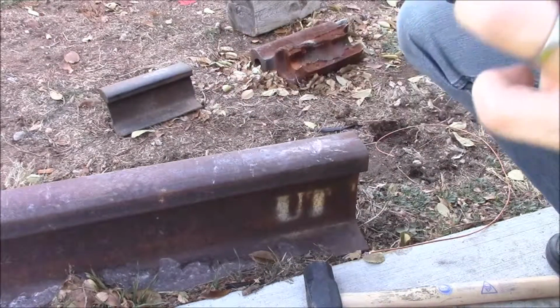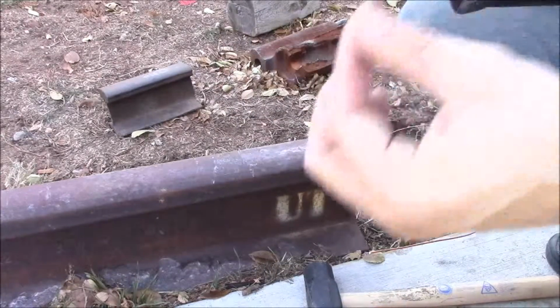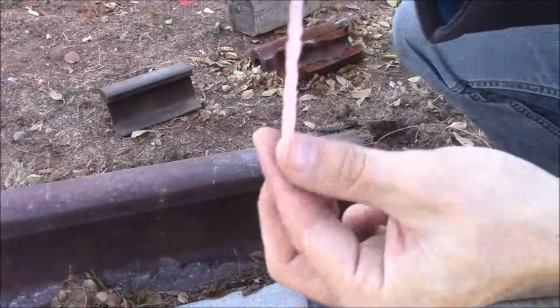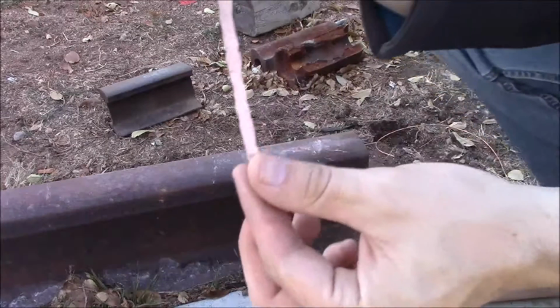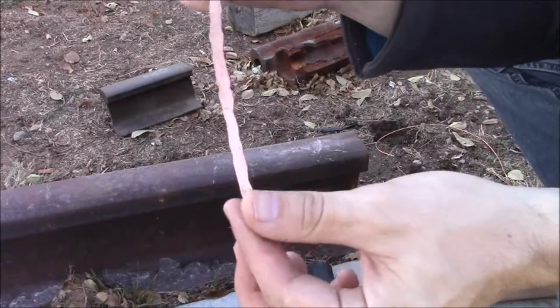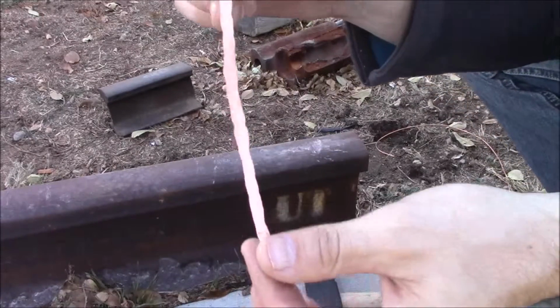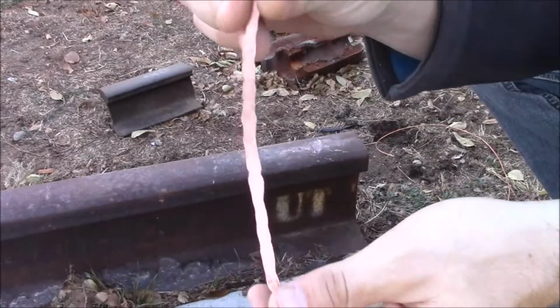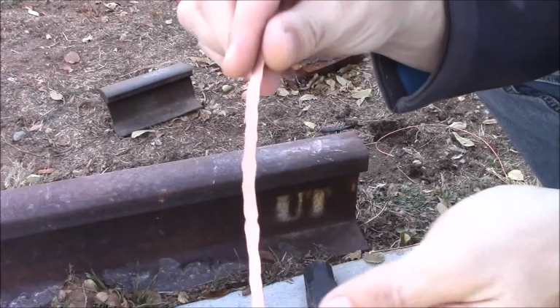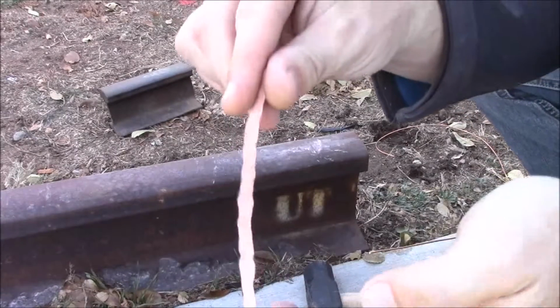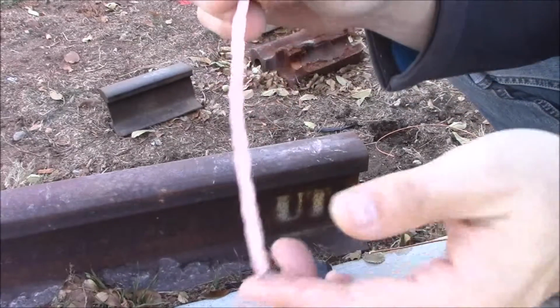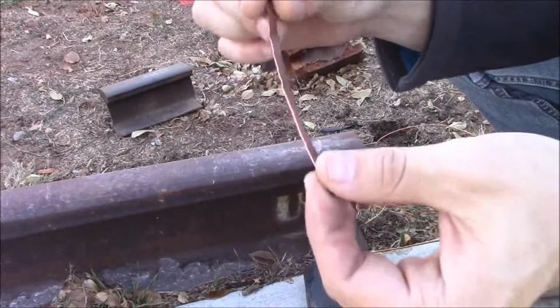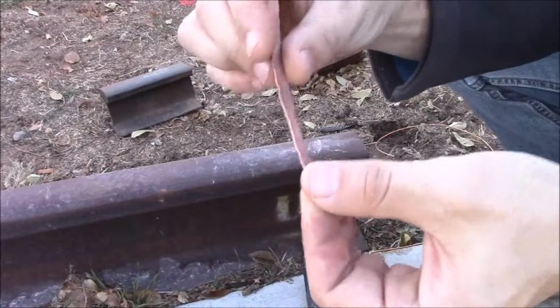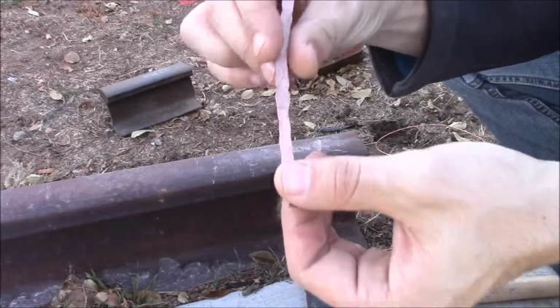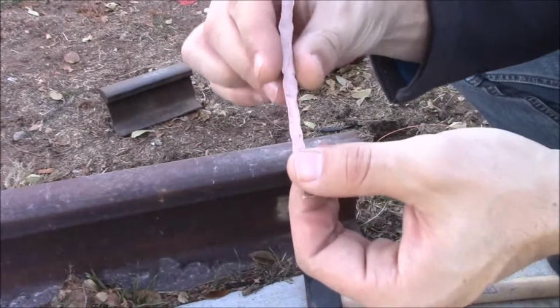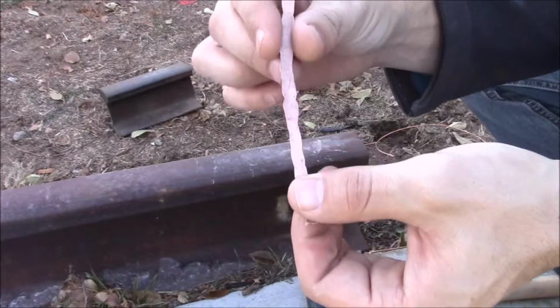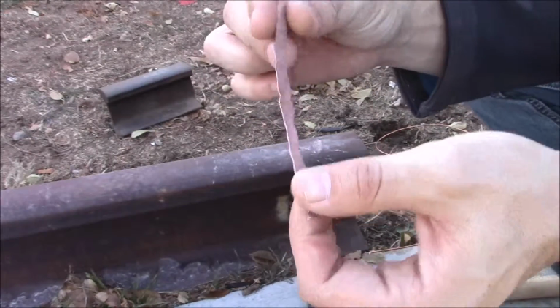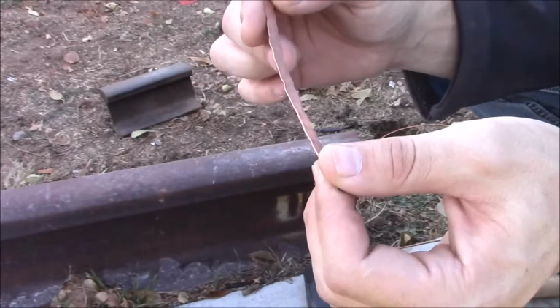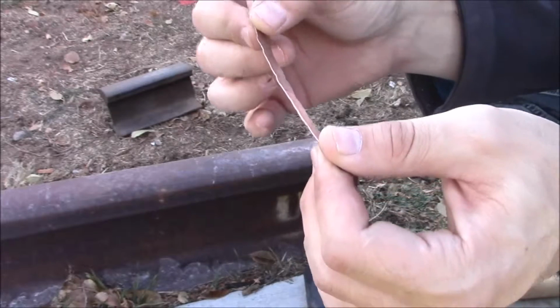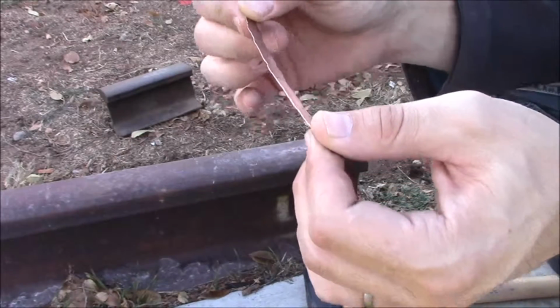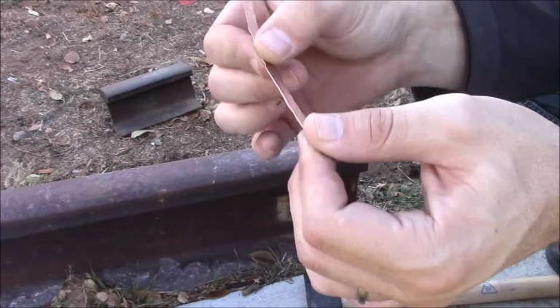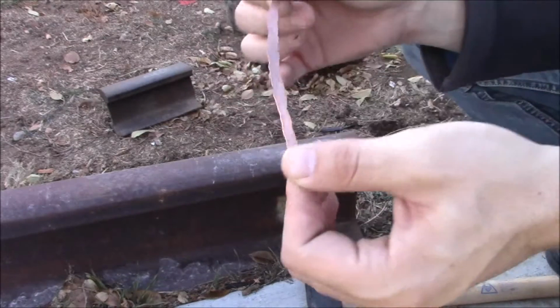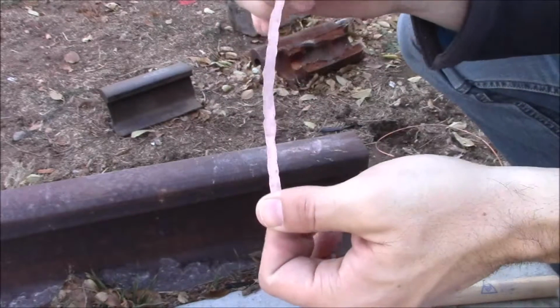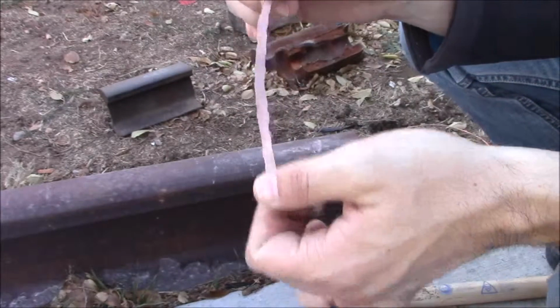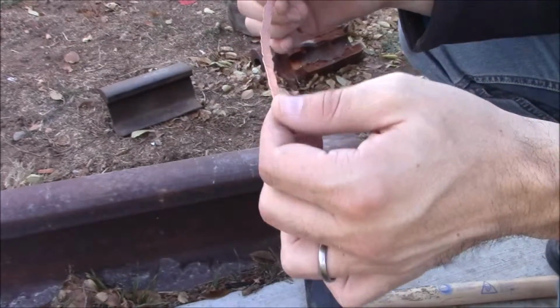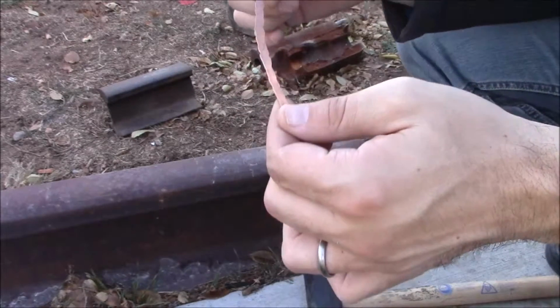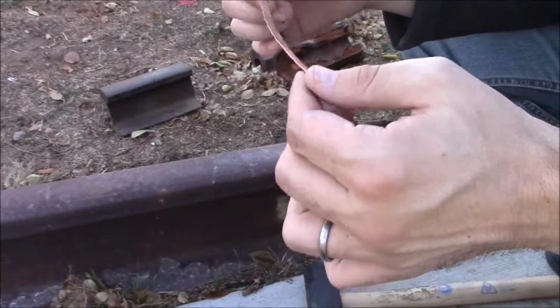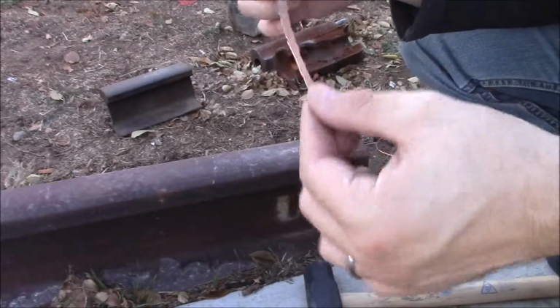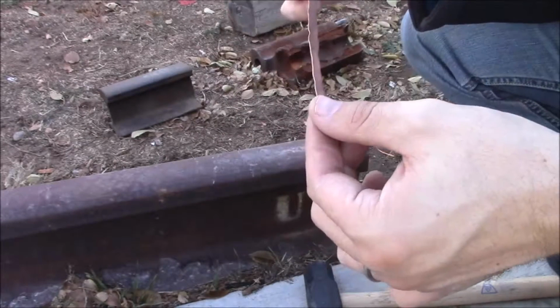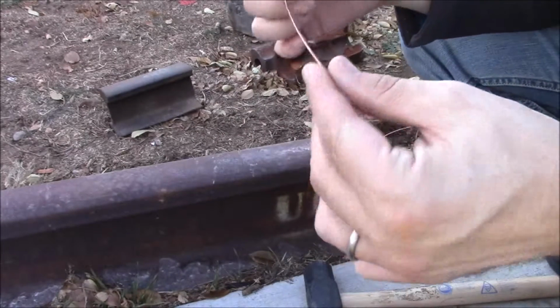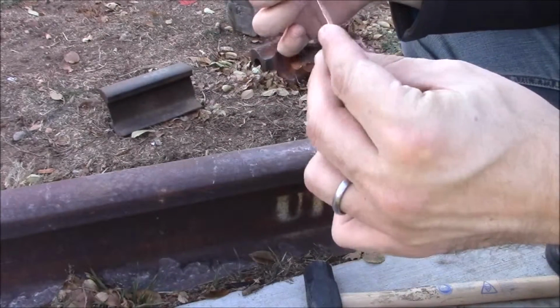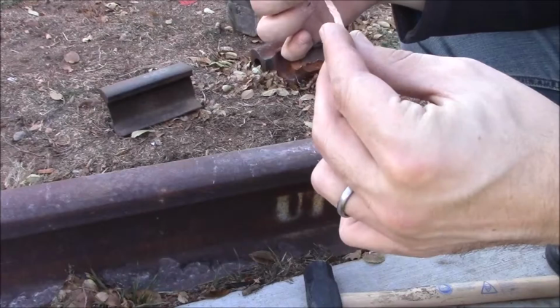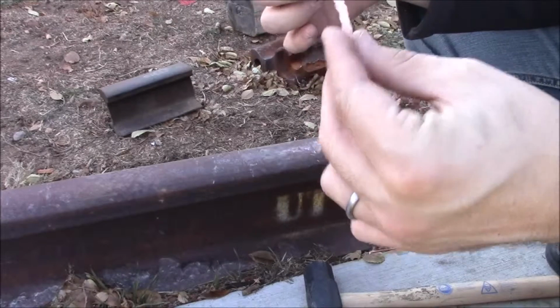Alright, overall got a consistent thickness. Got a few spots where I hit a little too hard. I think I'll try to even those out as much as I can real quick, and then we'll get to making everything.